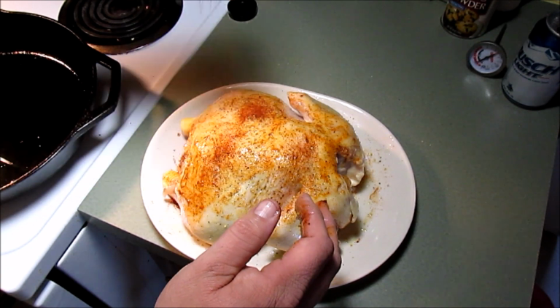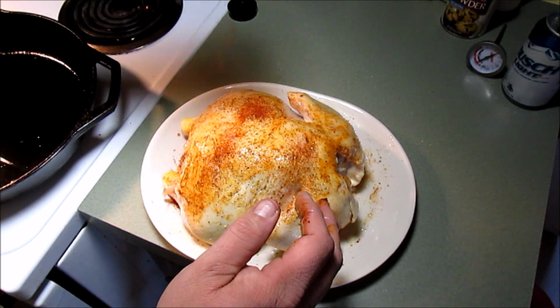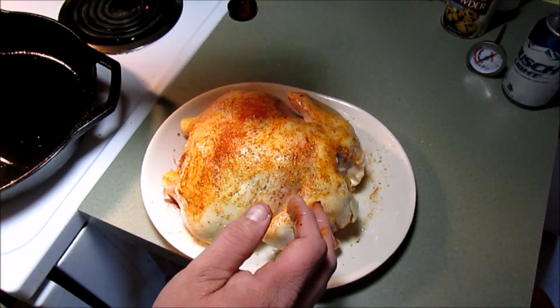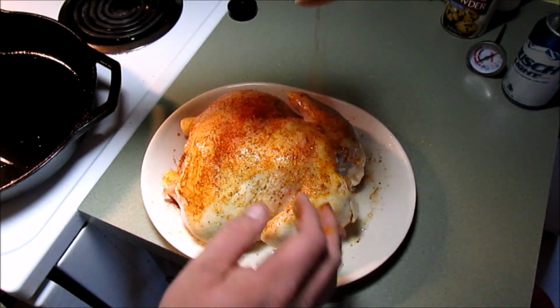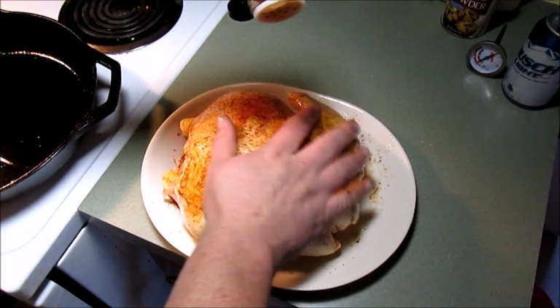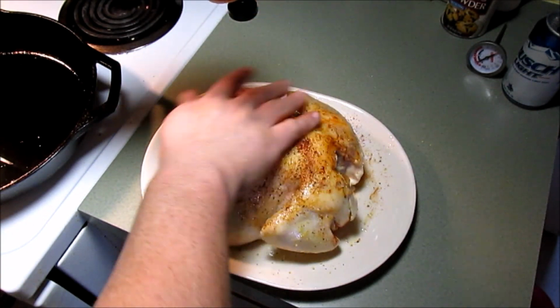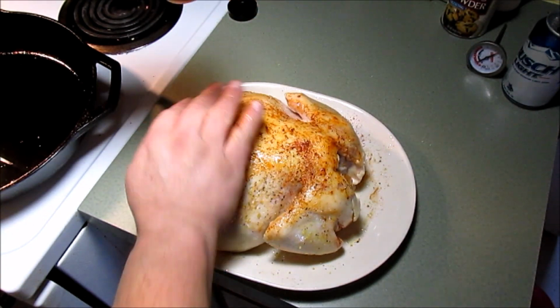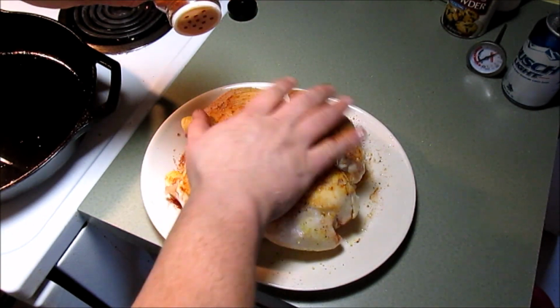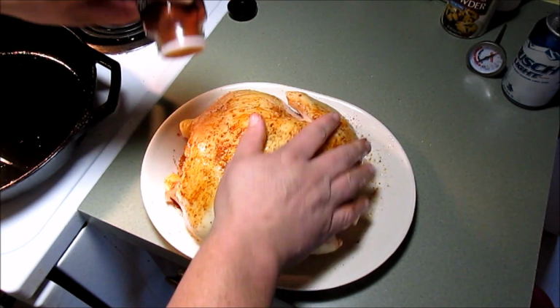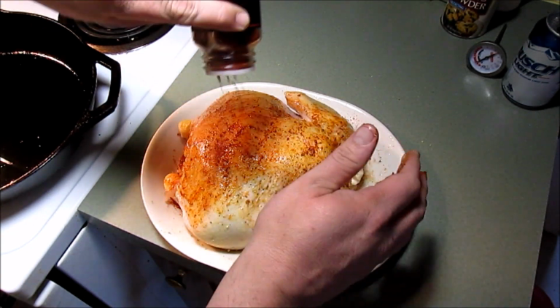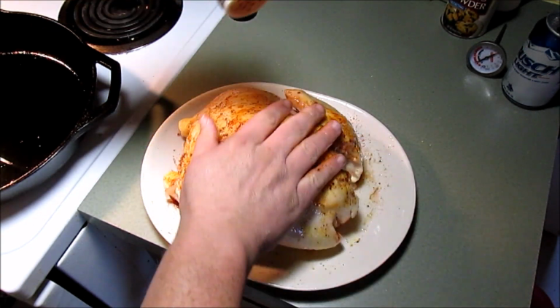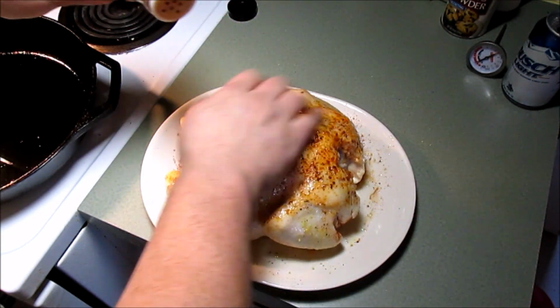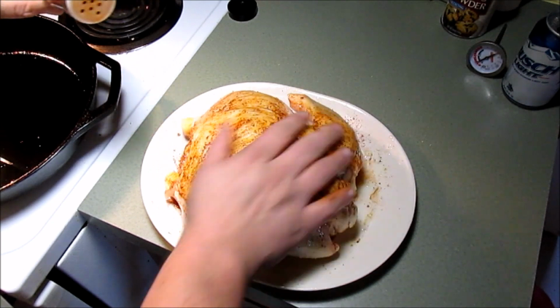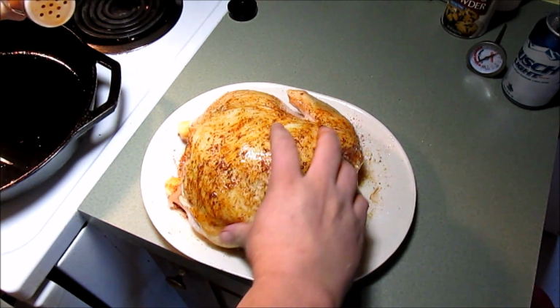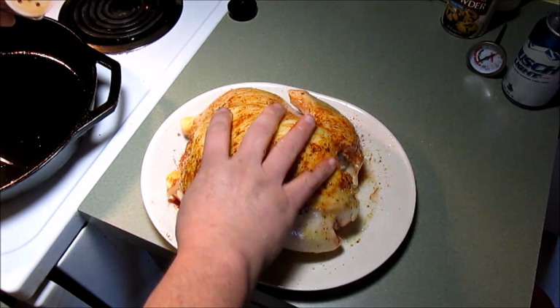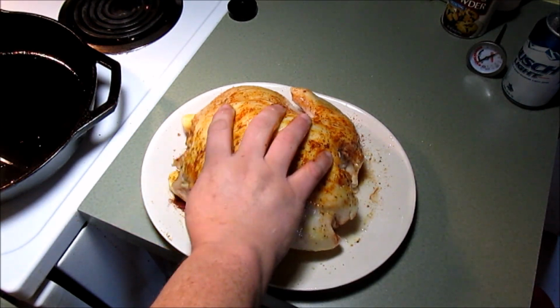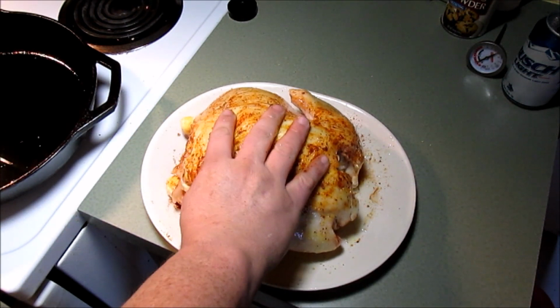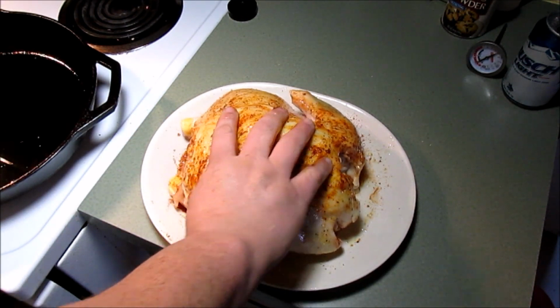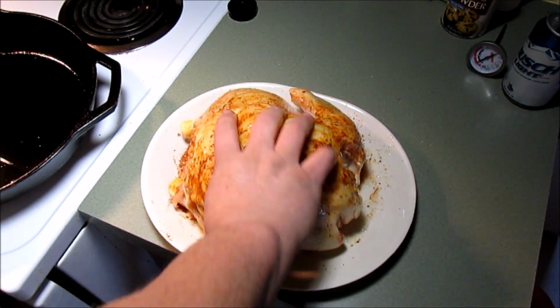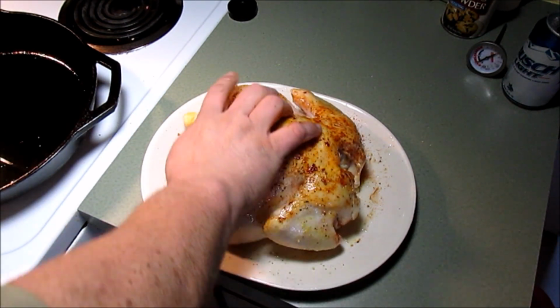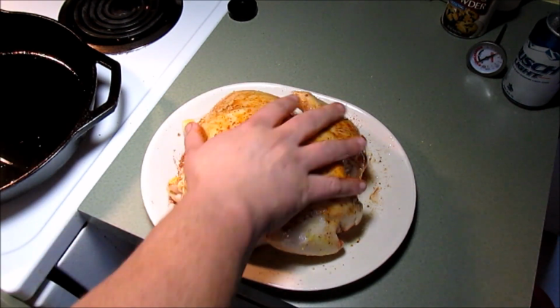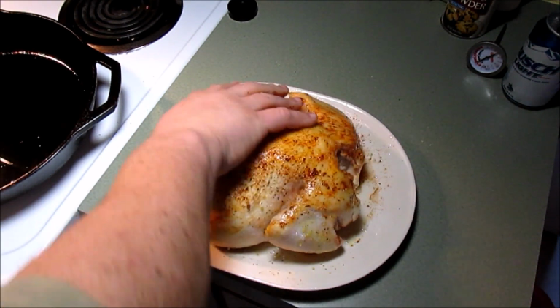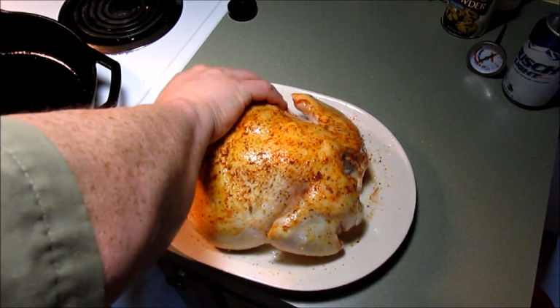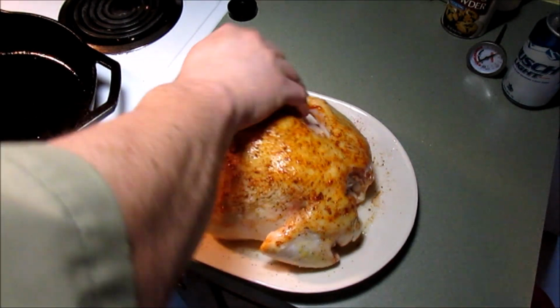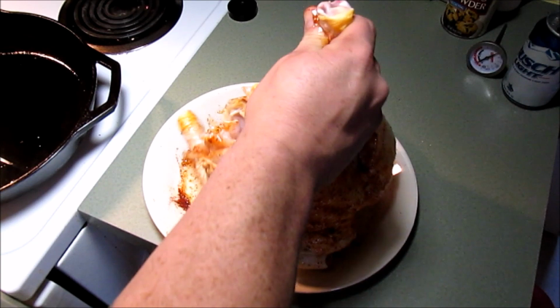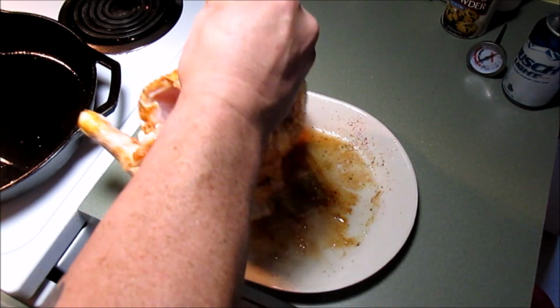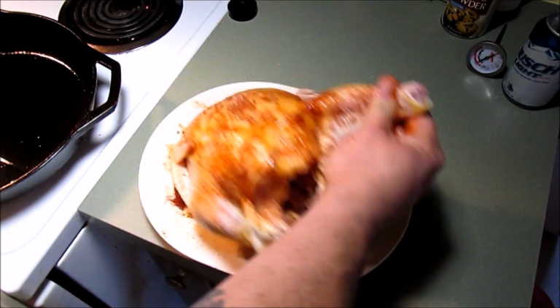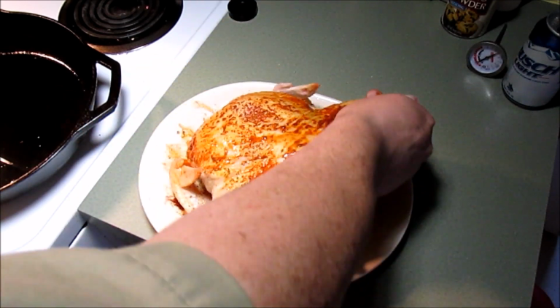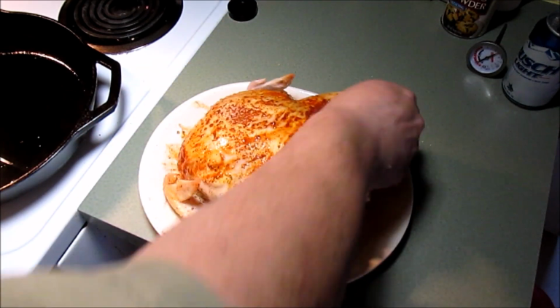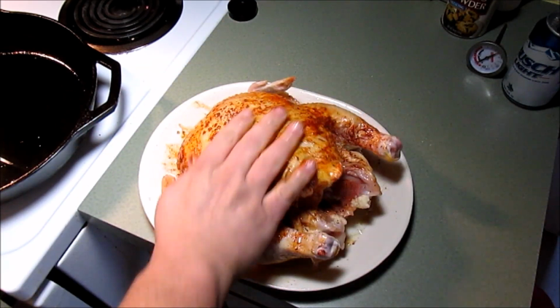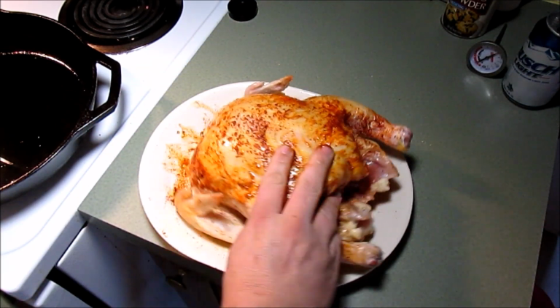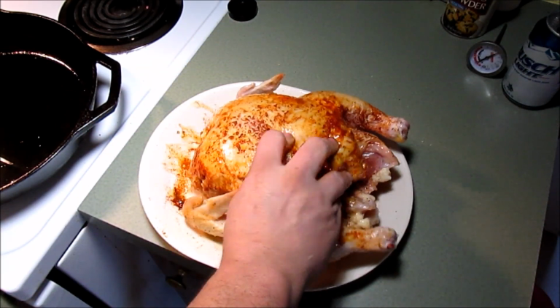A little bit more of that too. Yeah, massage you, bird. Looks pretty good.